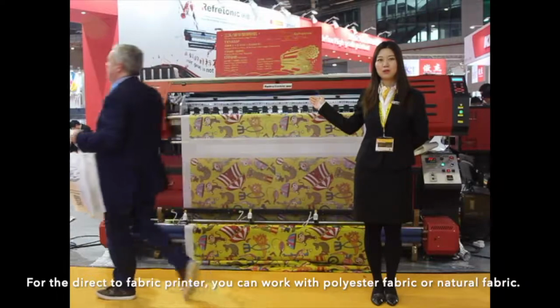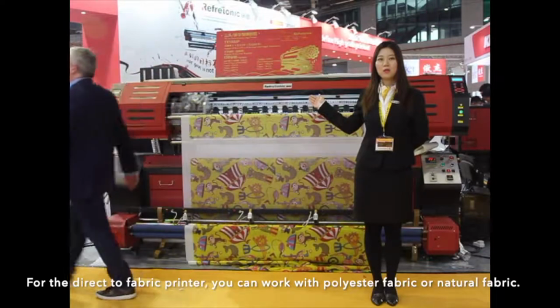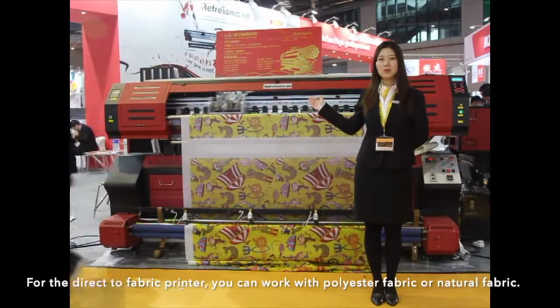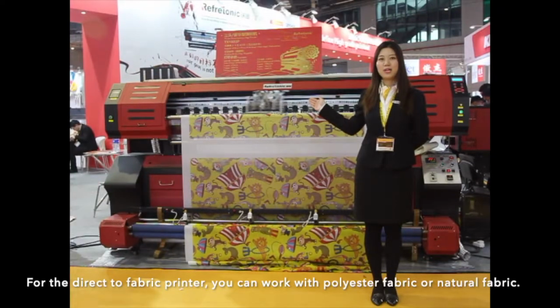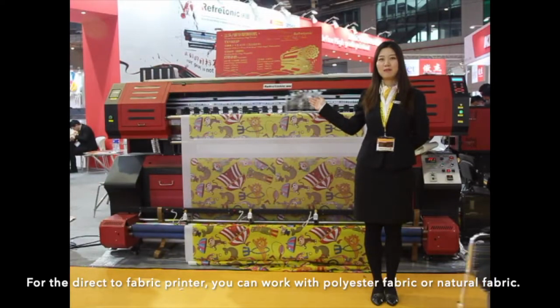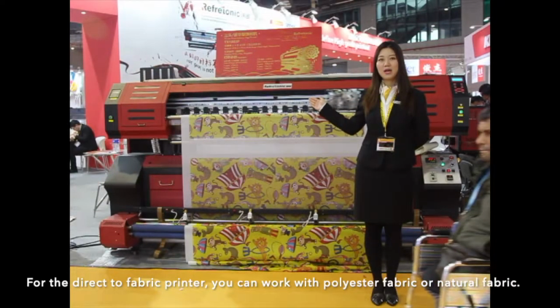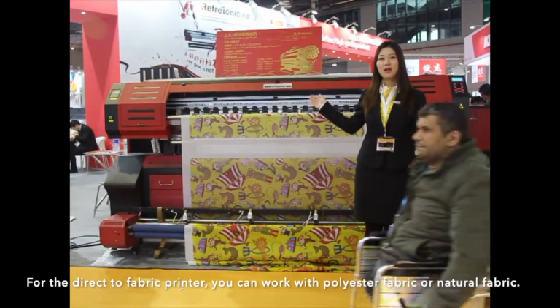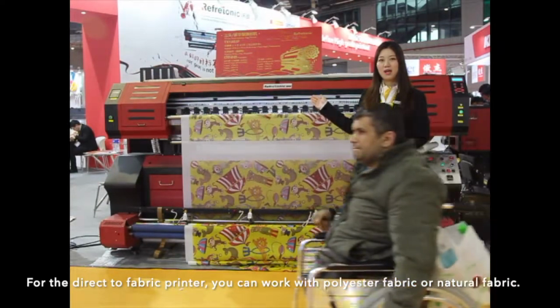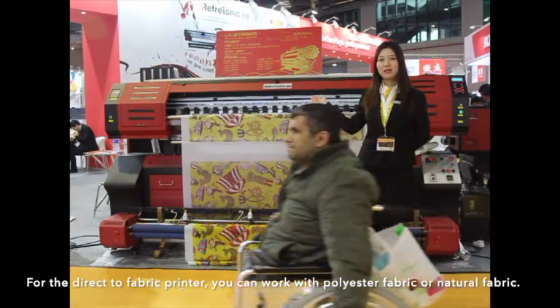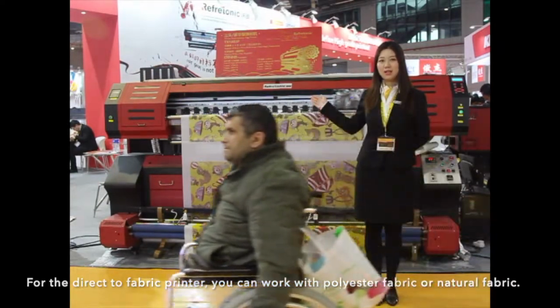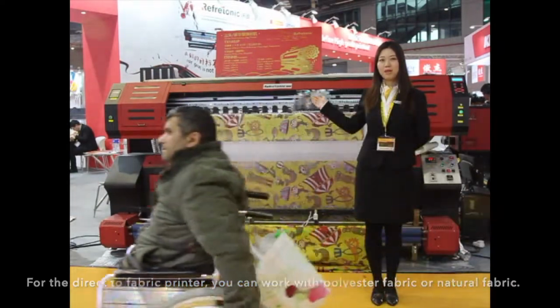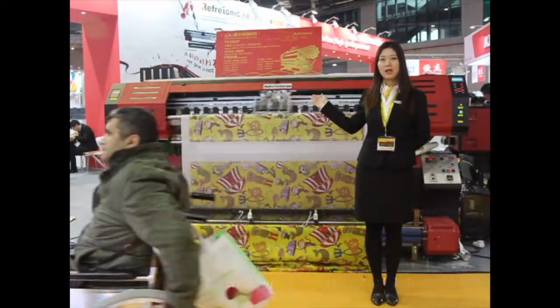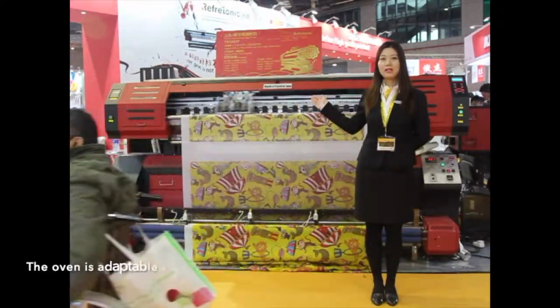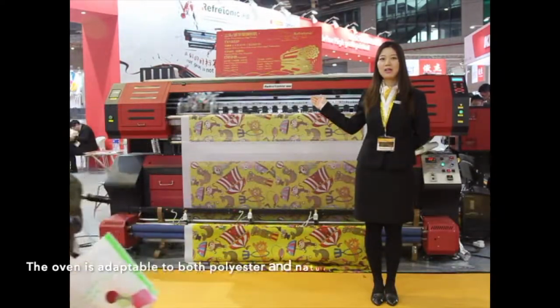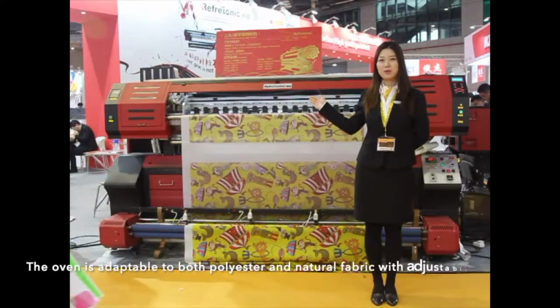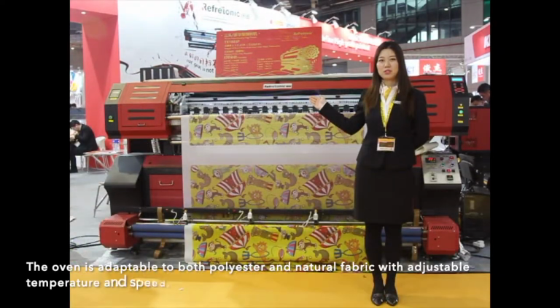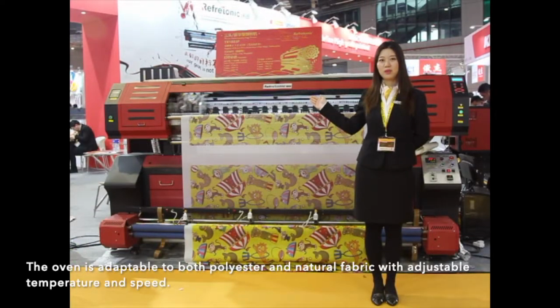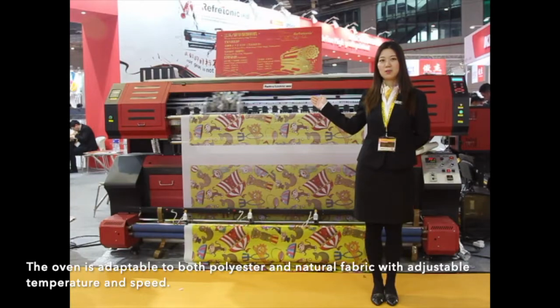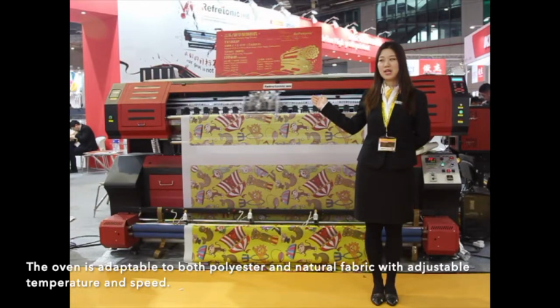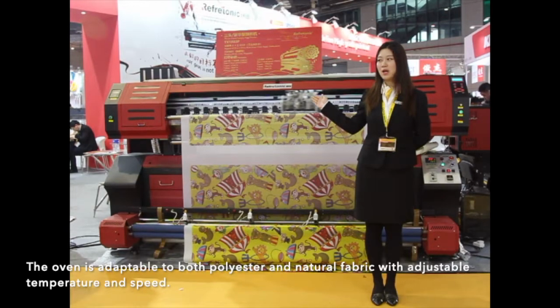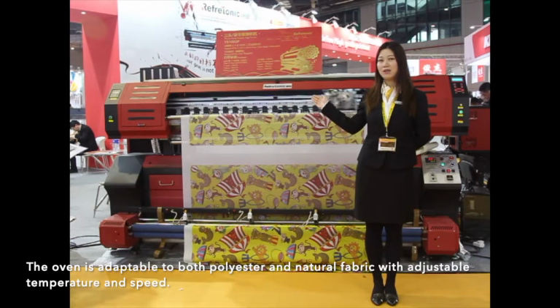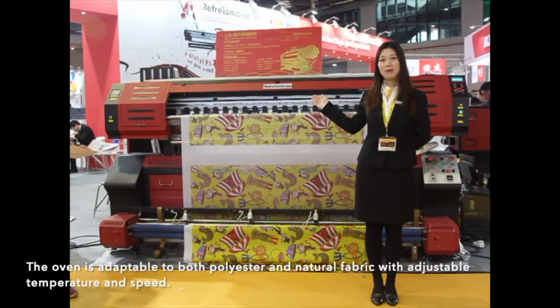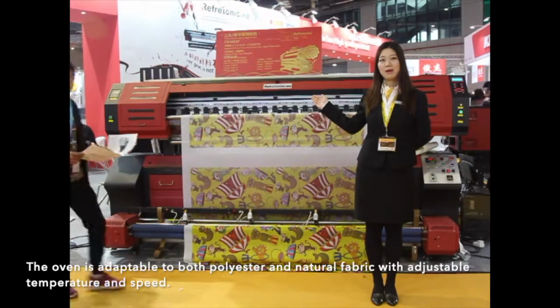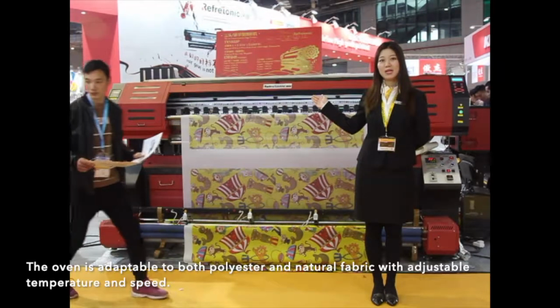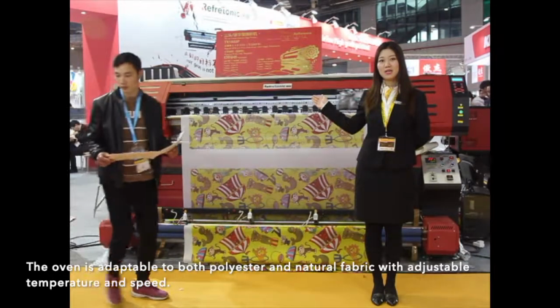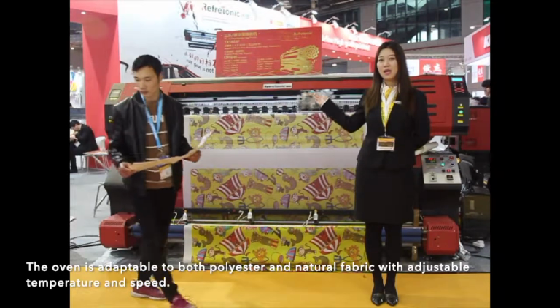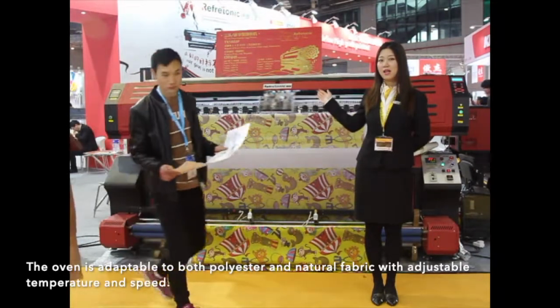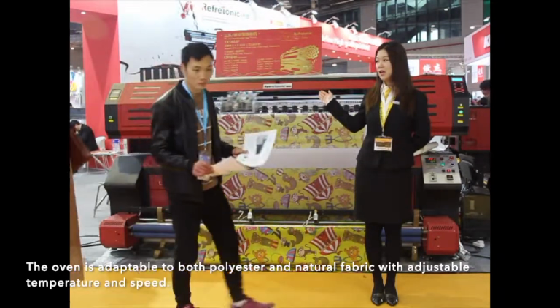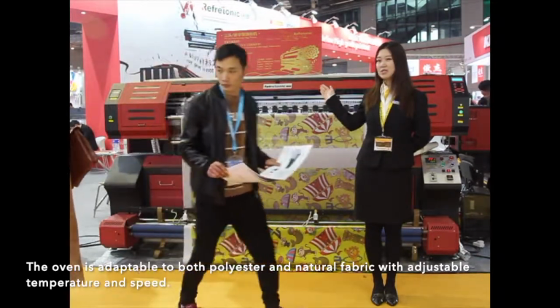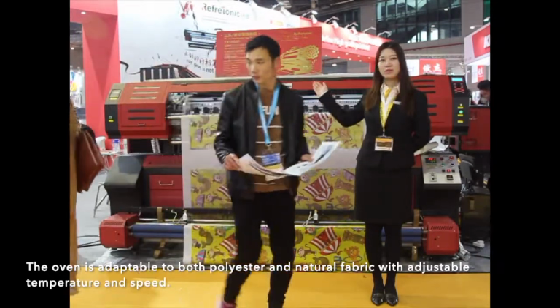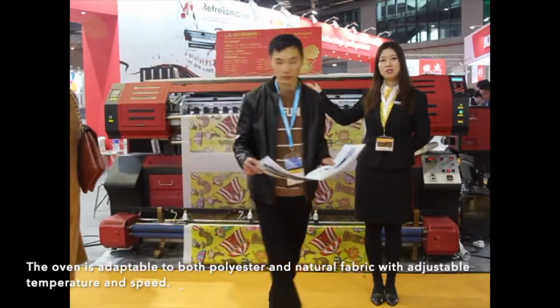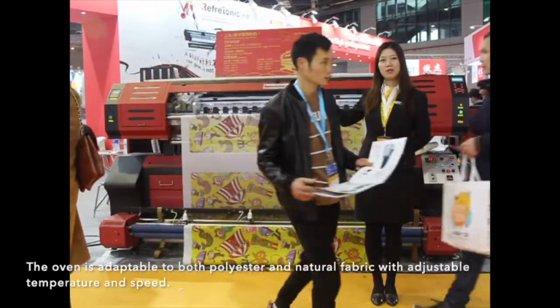For the direct-to-fabric printer, you can work with polyester fabric or natural fabric. The oven is adaptable to both polyester and natural fabric with adjustable temperature and speed.